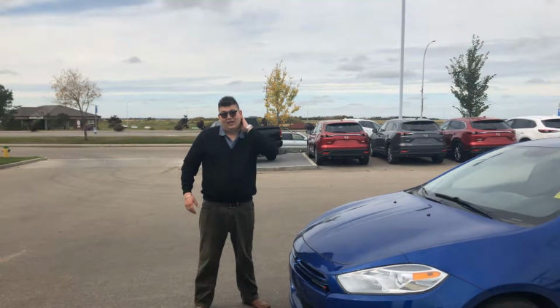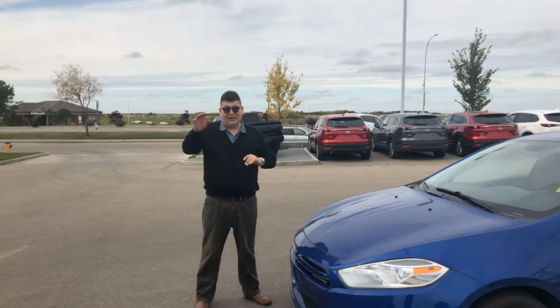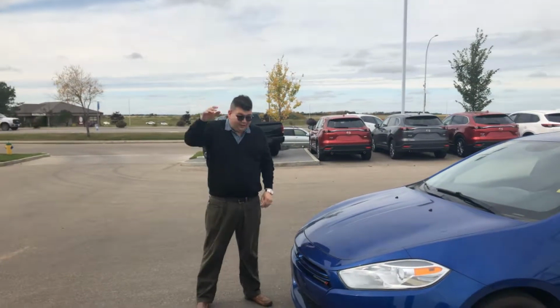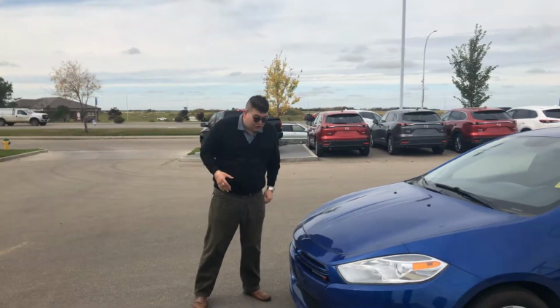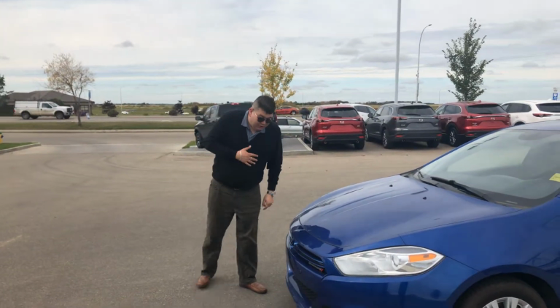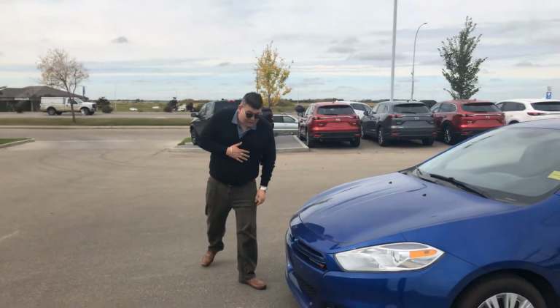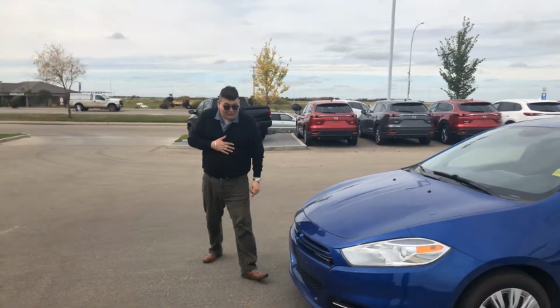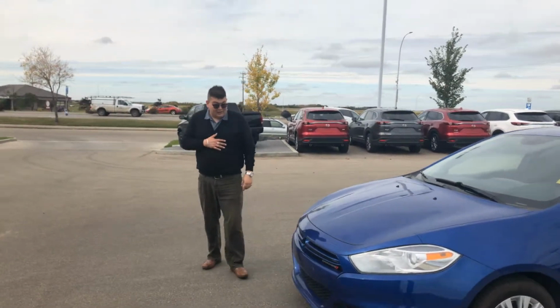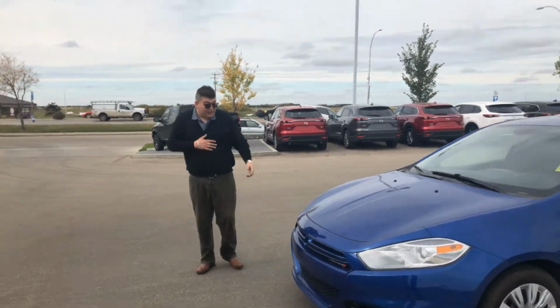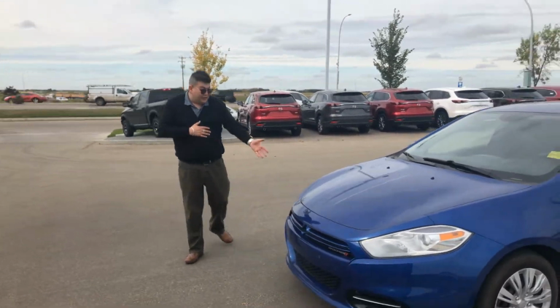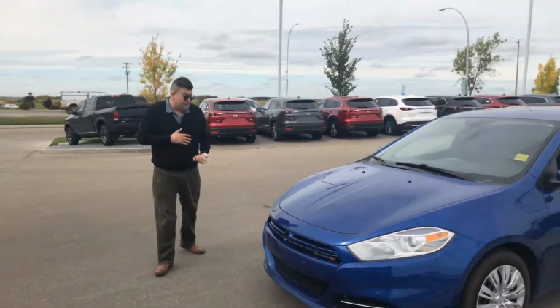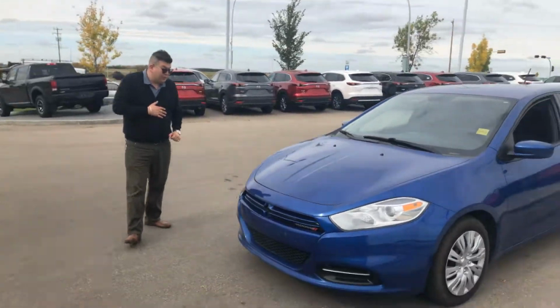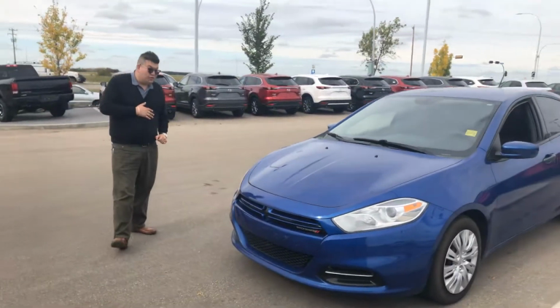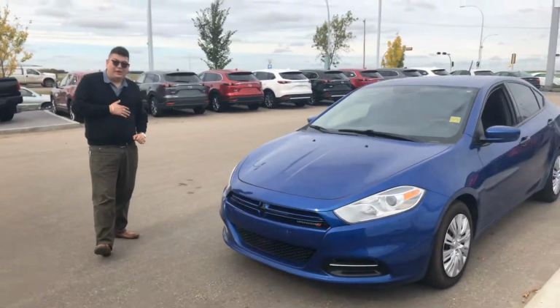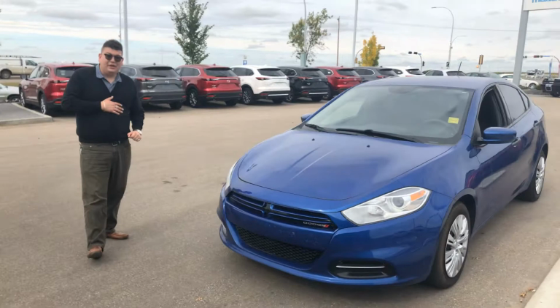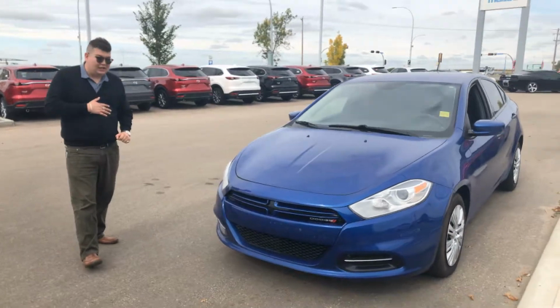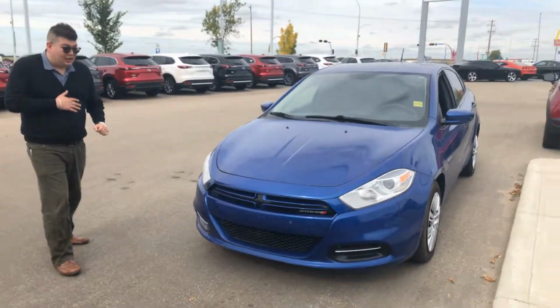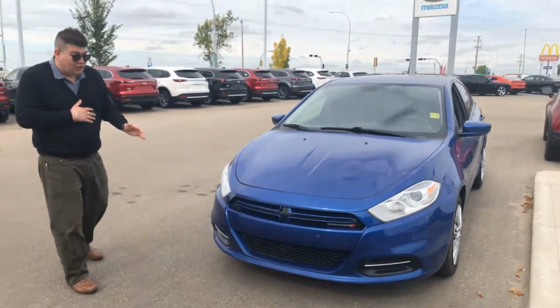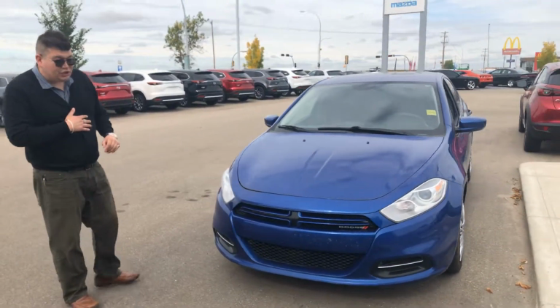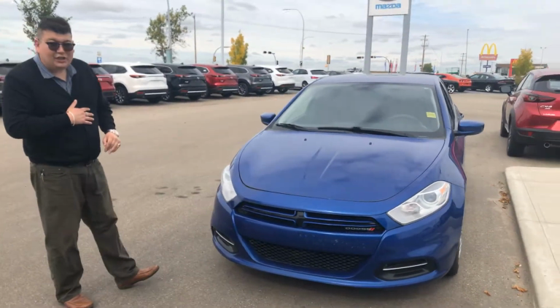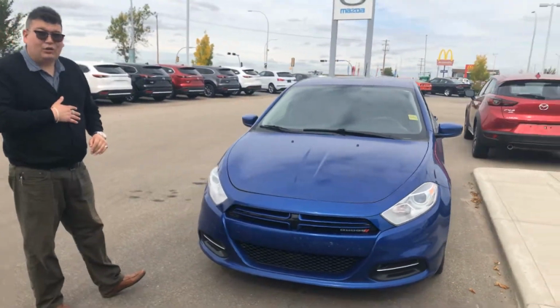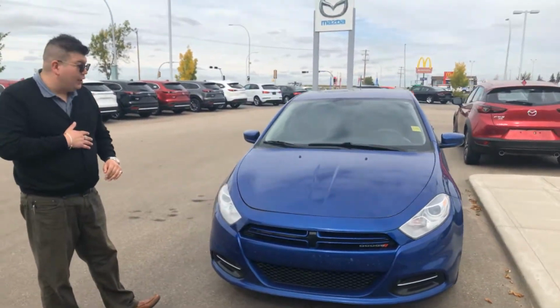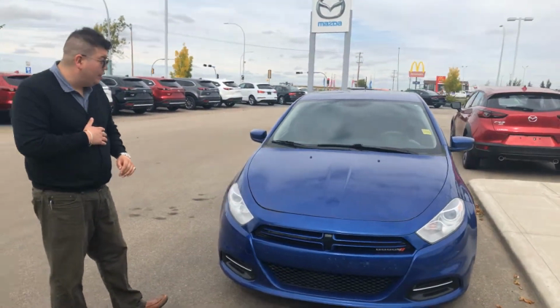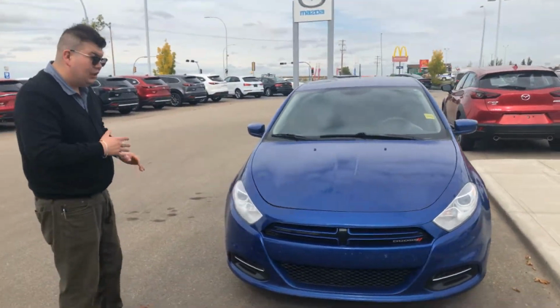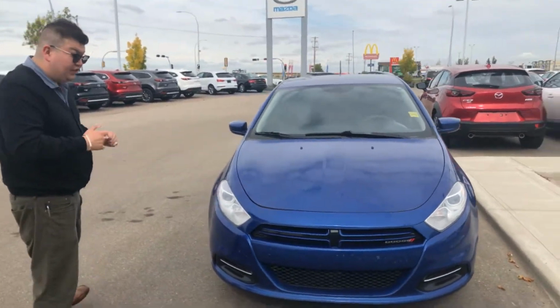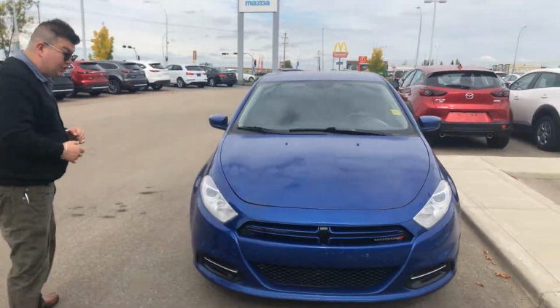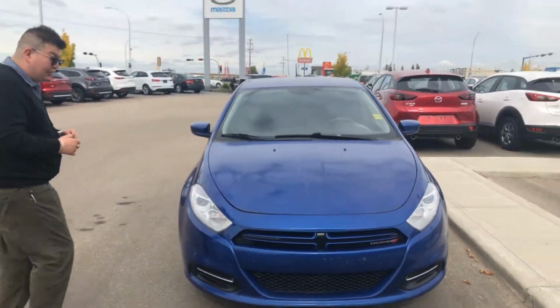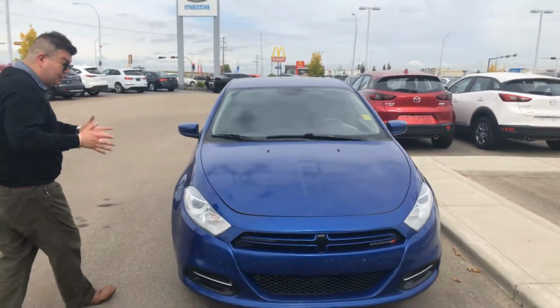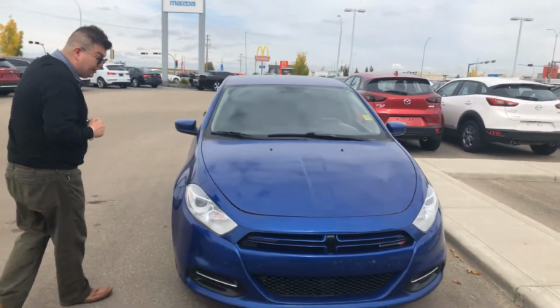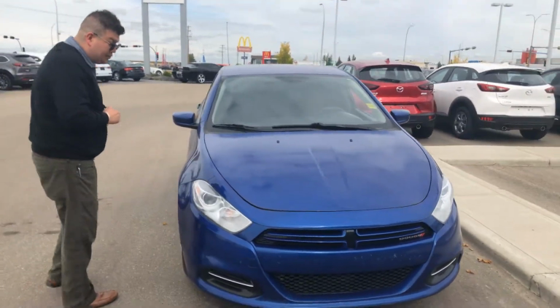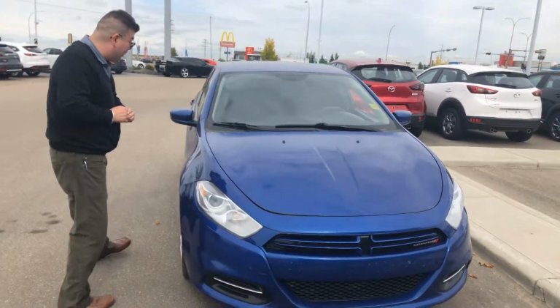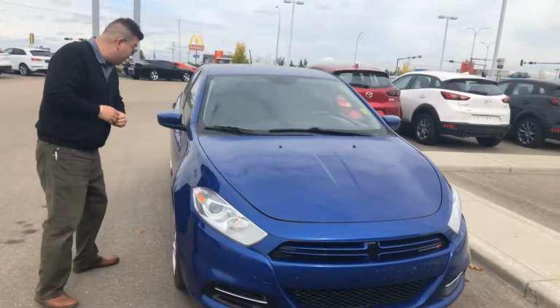Hey there, John here from LA Mazda. Here is the view of a 20-30 speed car start that you can fire on. Love to get some down here and experience this kind of feel.